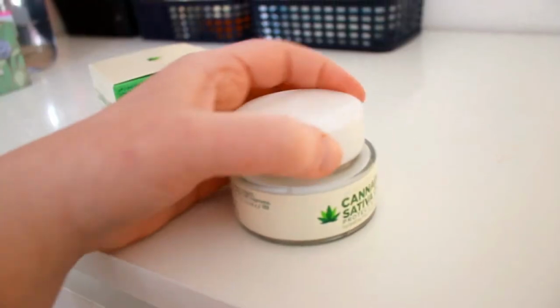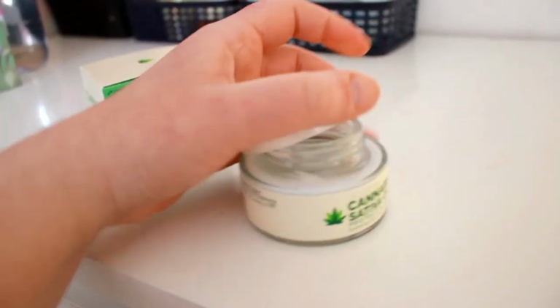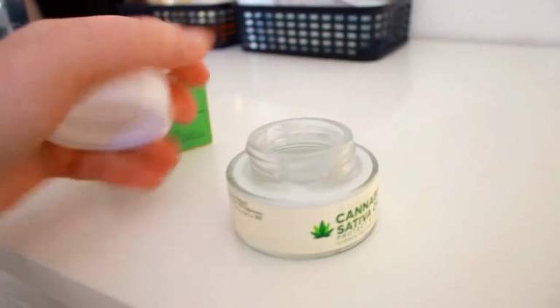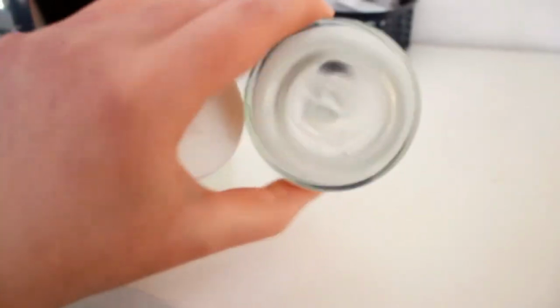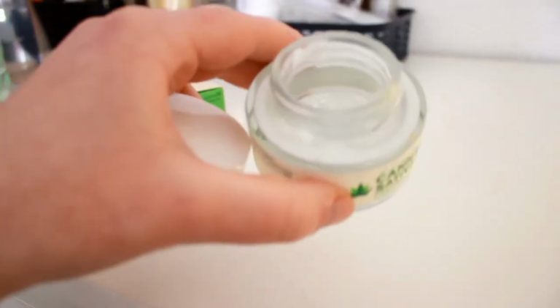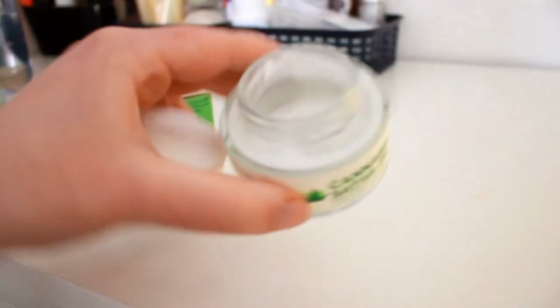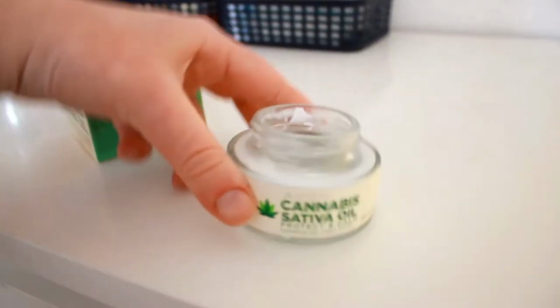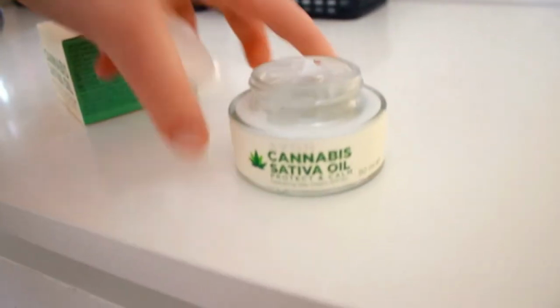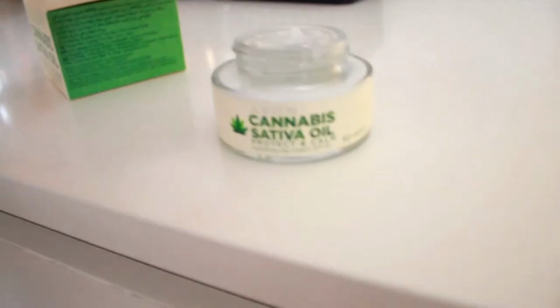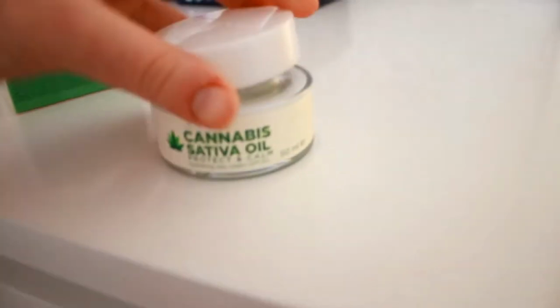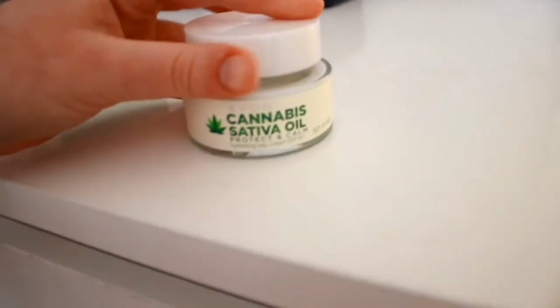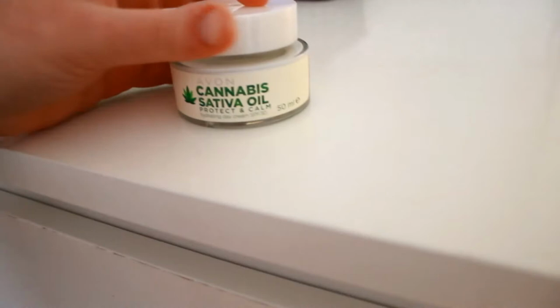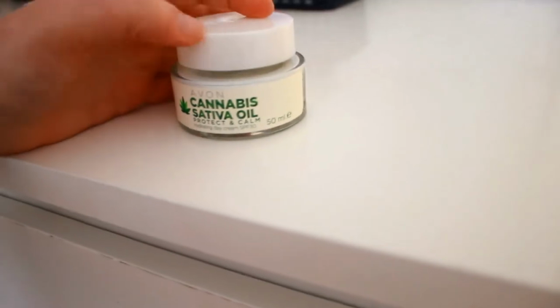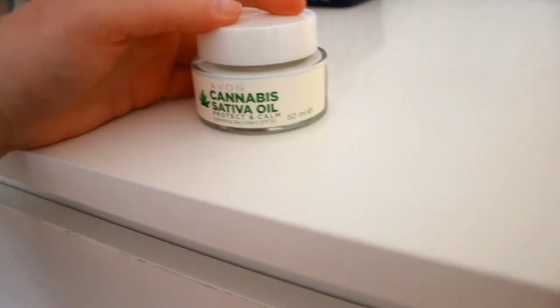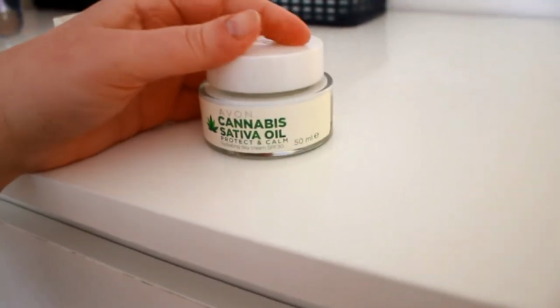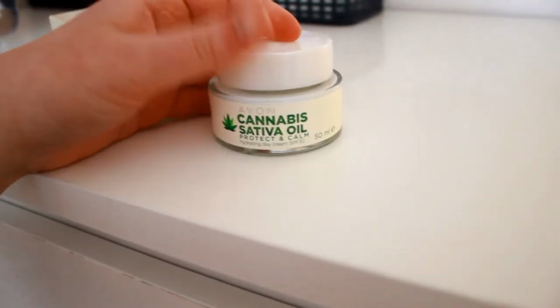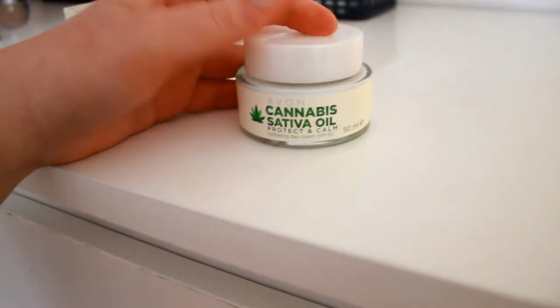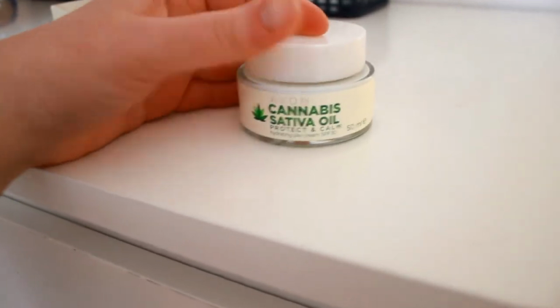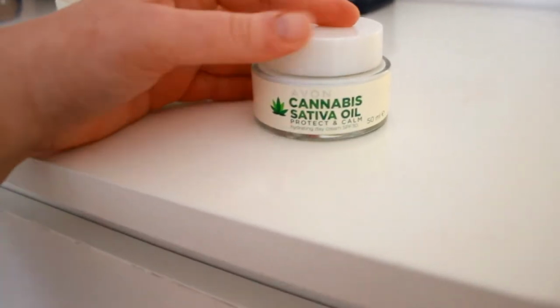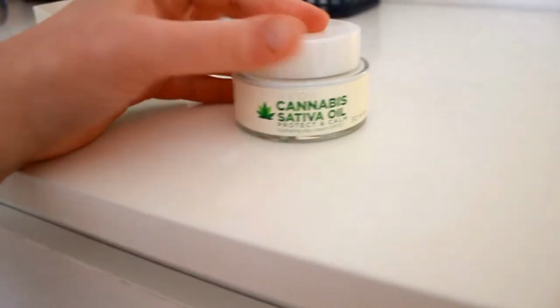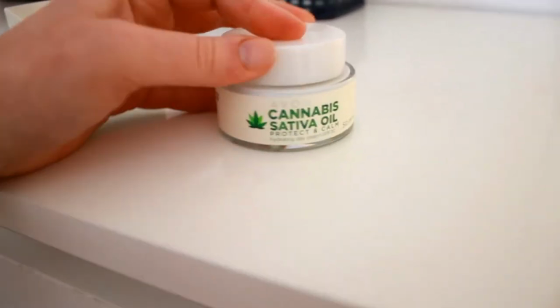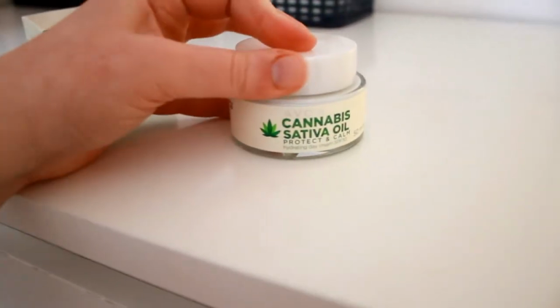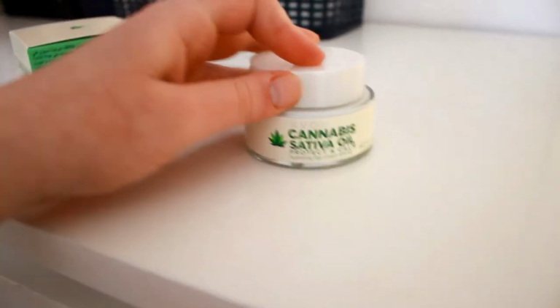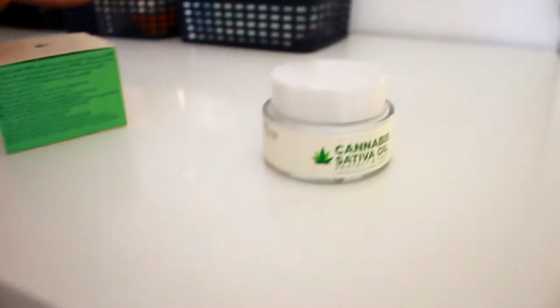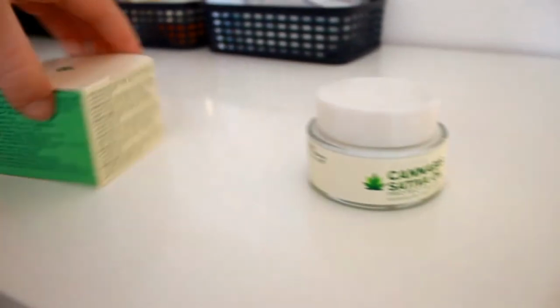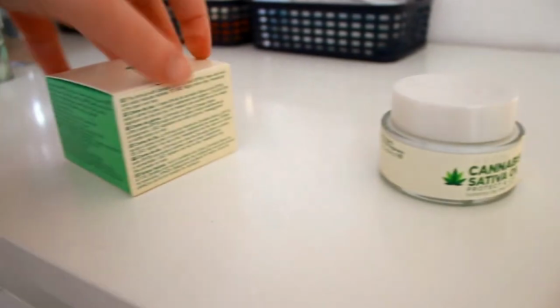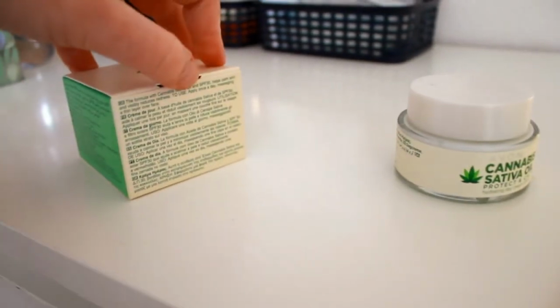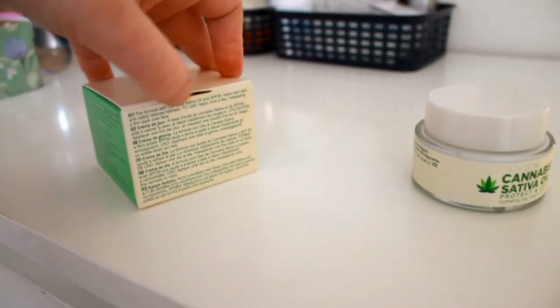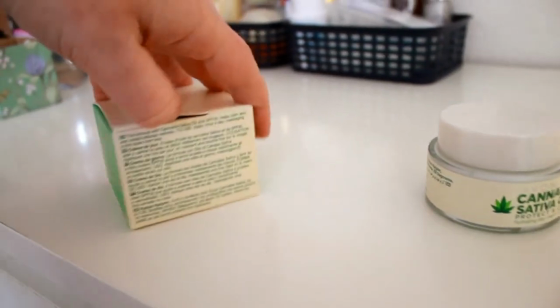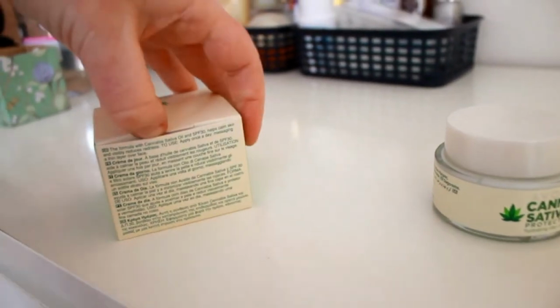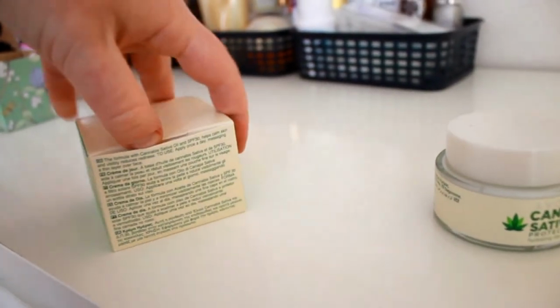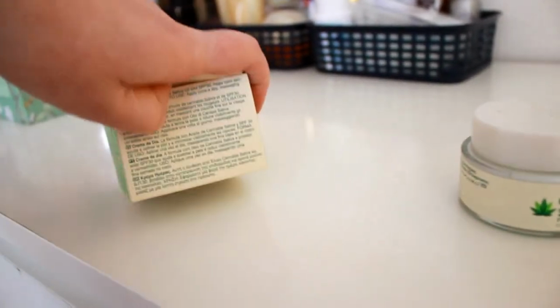Face cream, which is gone. It has SPF 30 and it's very, very good, so I have a new one over here.